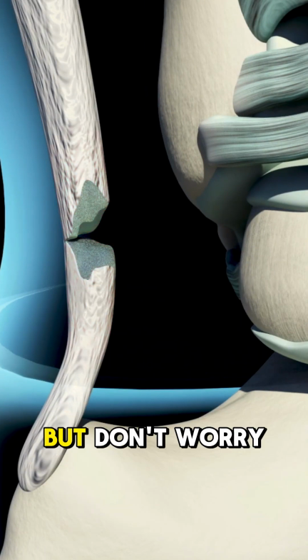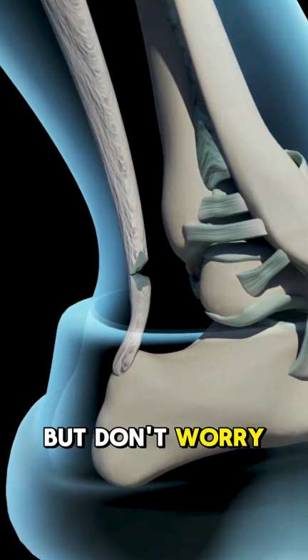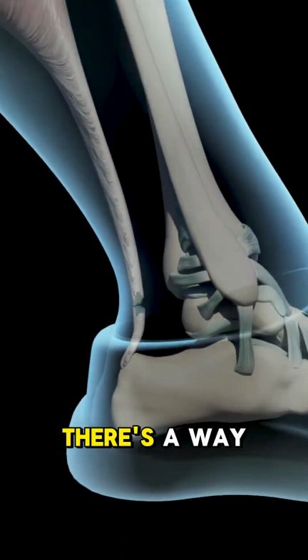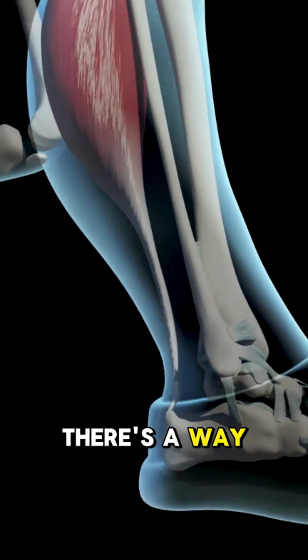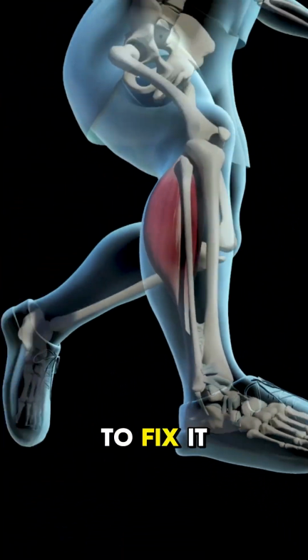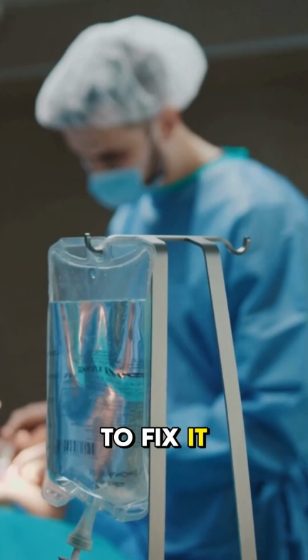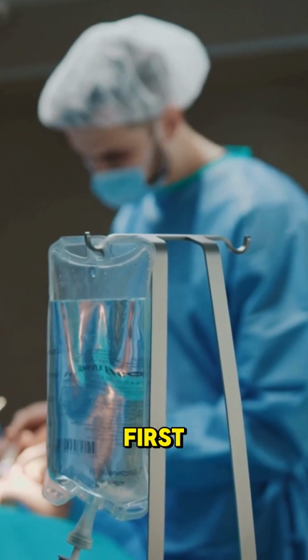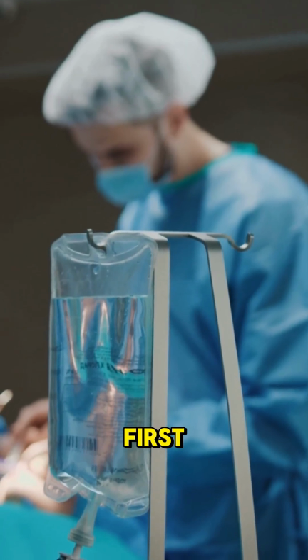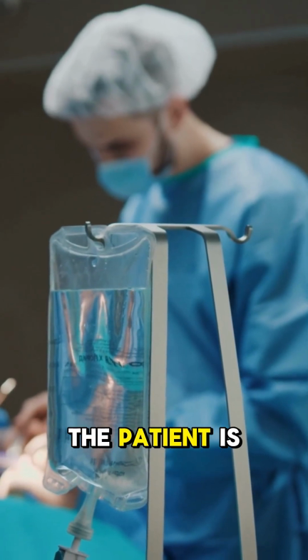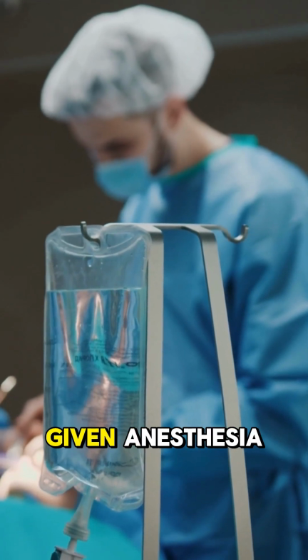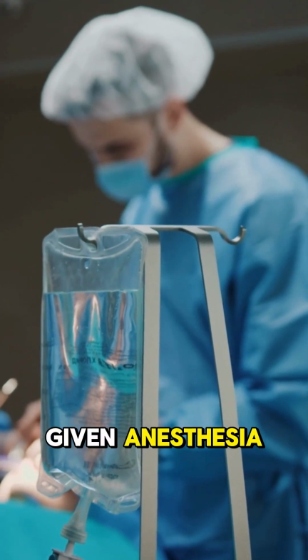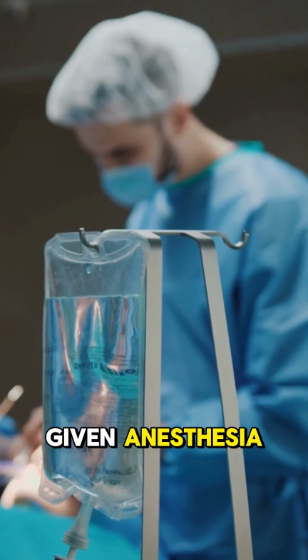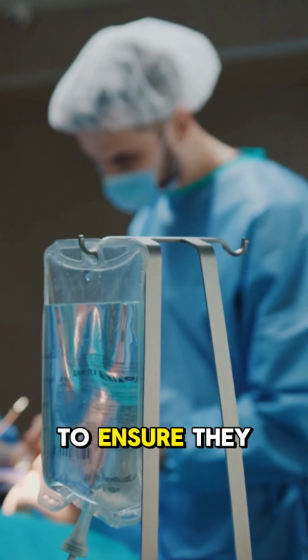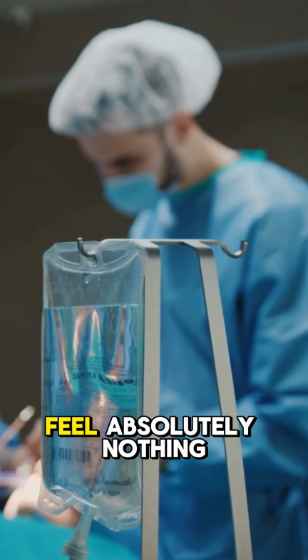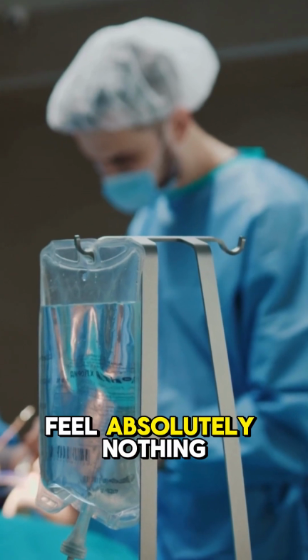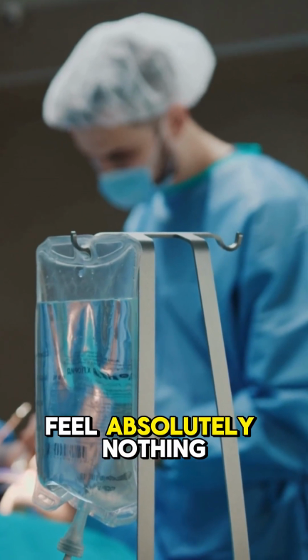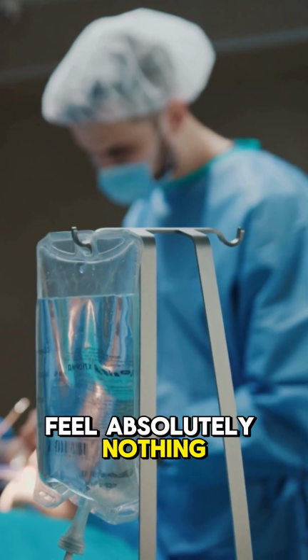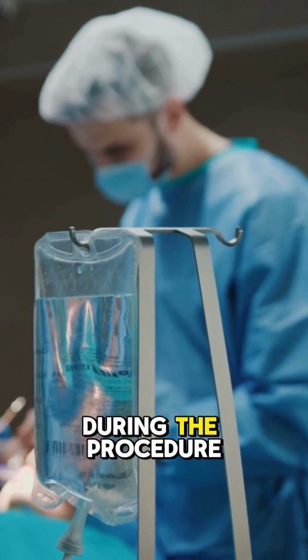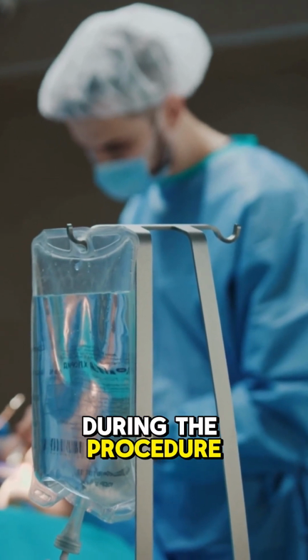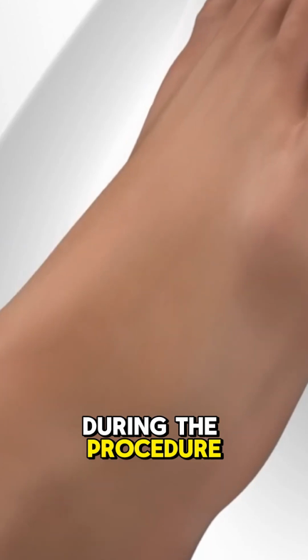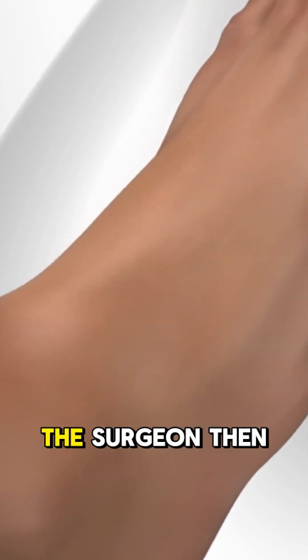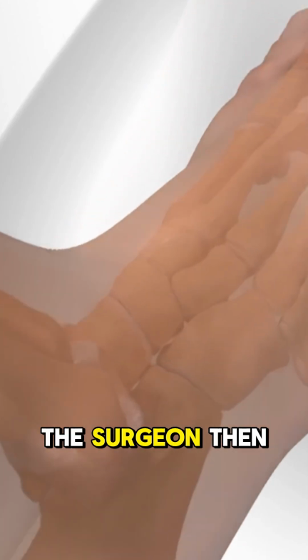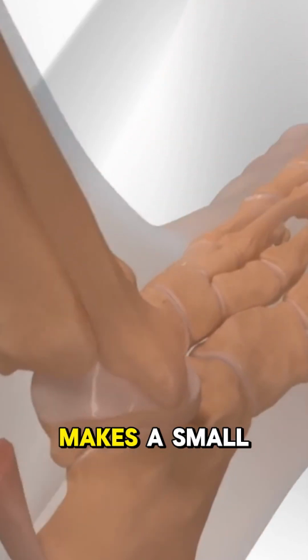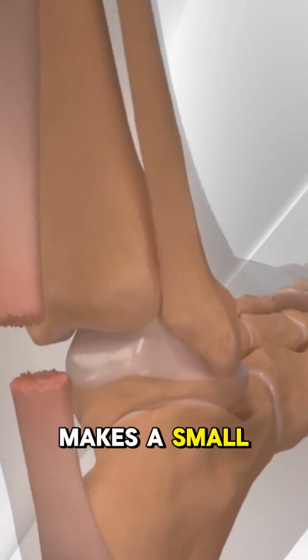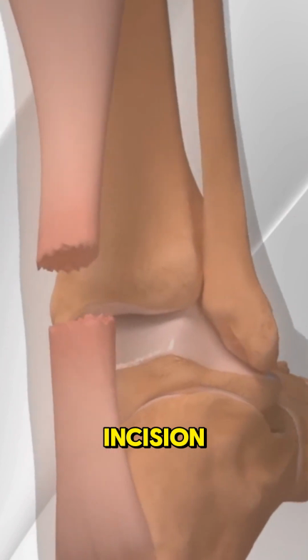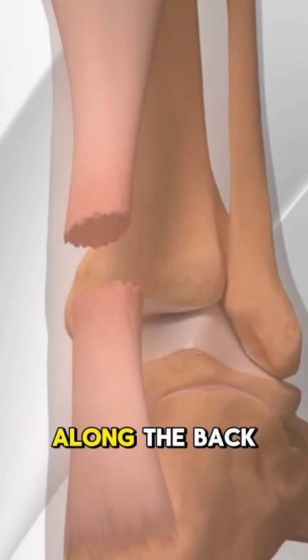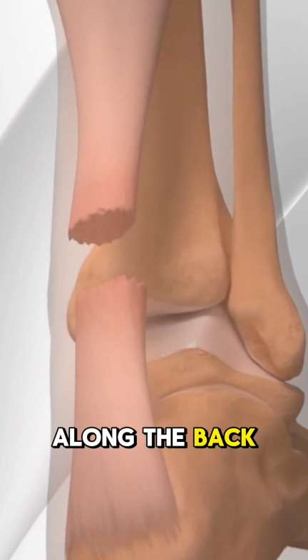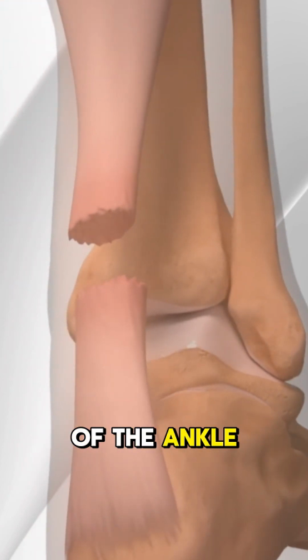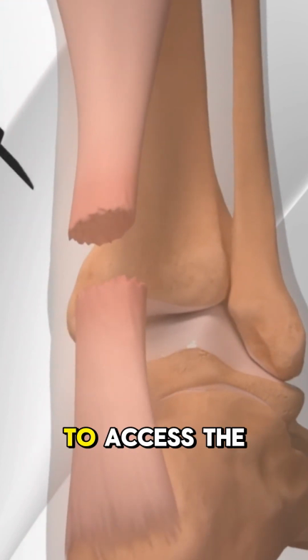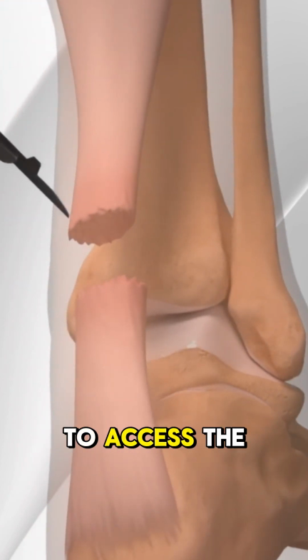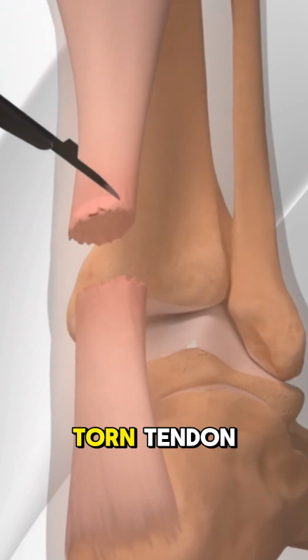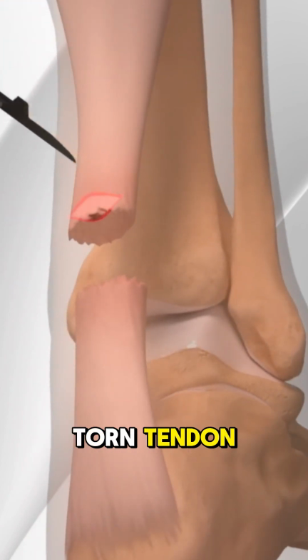But don't worry, there's a way to fix it. First, the patient is given anesthesia to ensure they feel absolutely nothing during the procedure. The surgeon then makes a small incision along the back of the ankle to access the torn tendon.